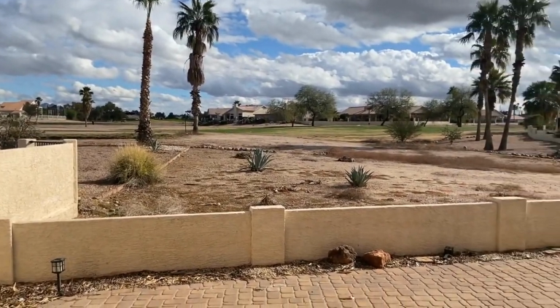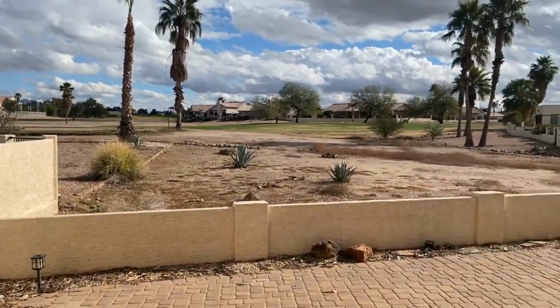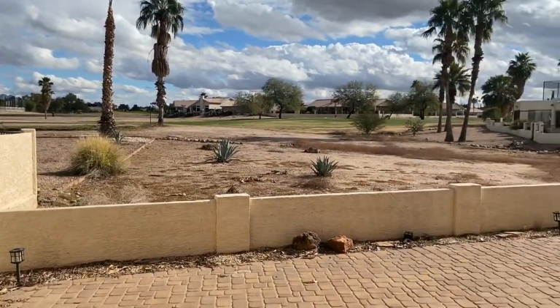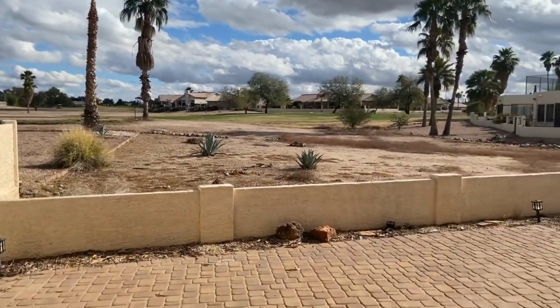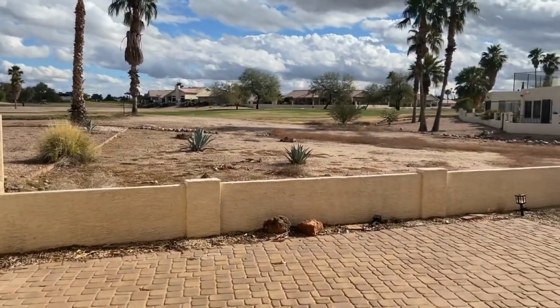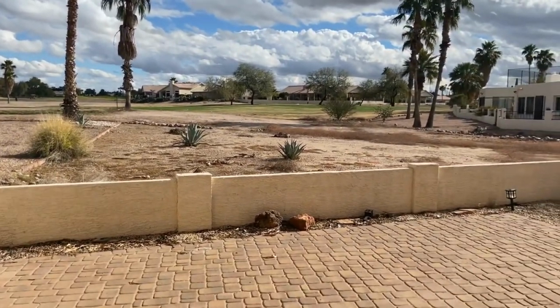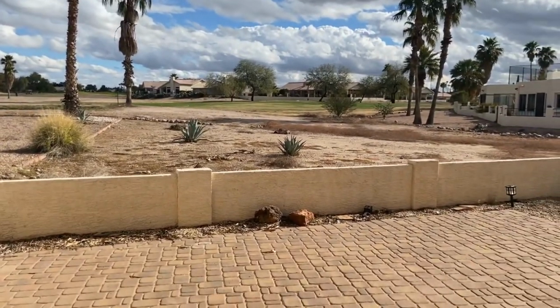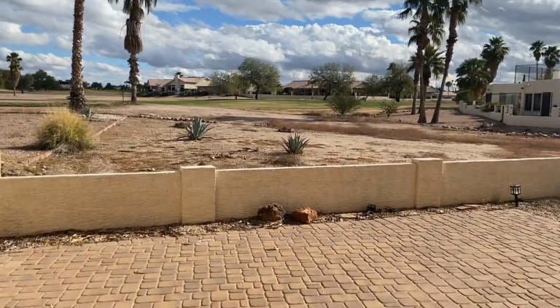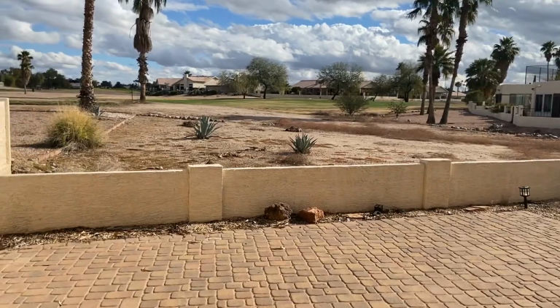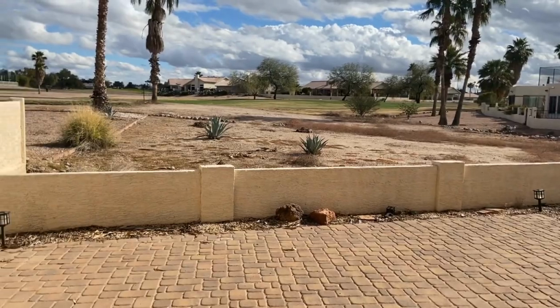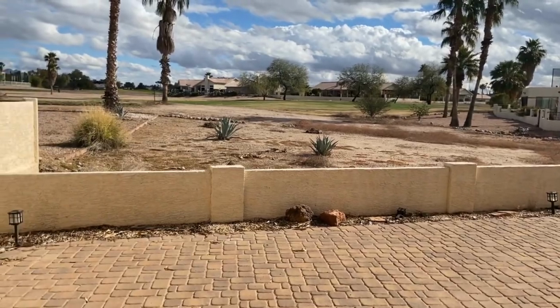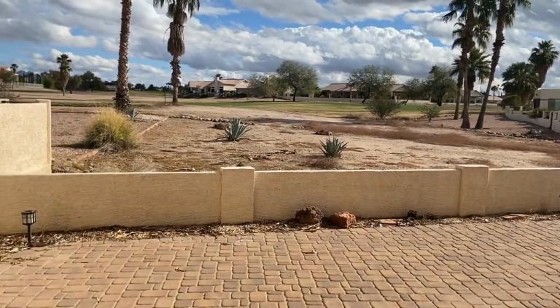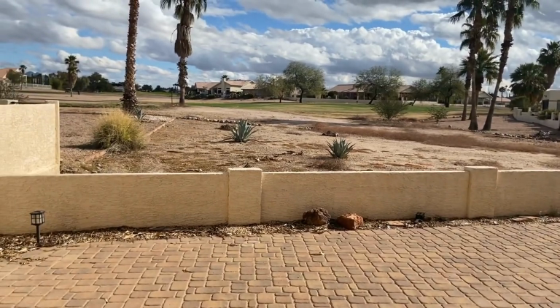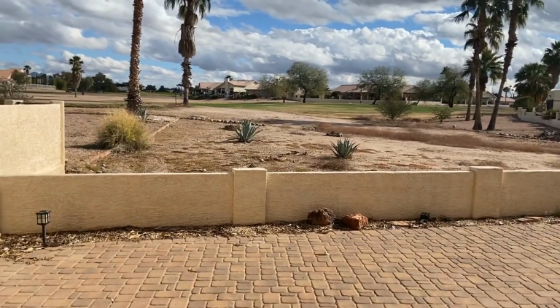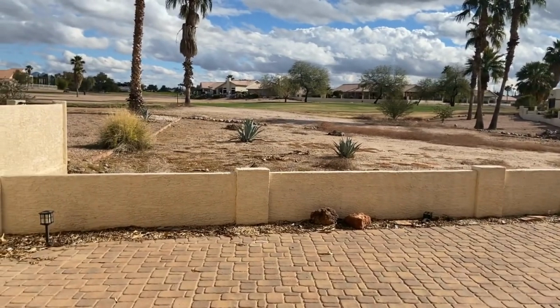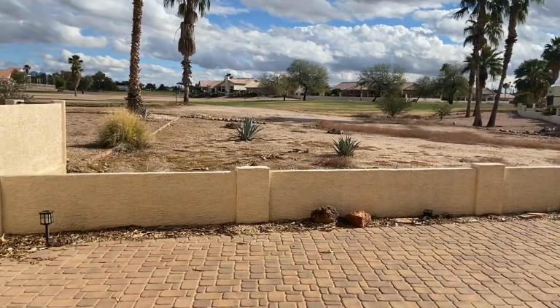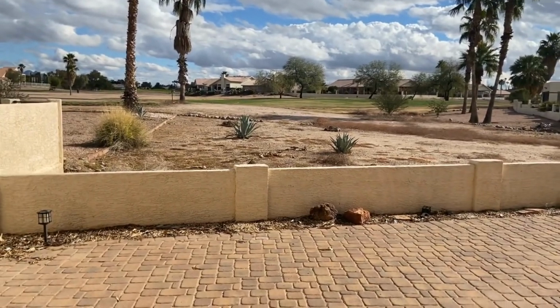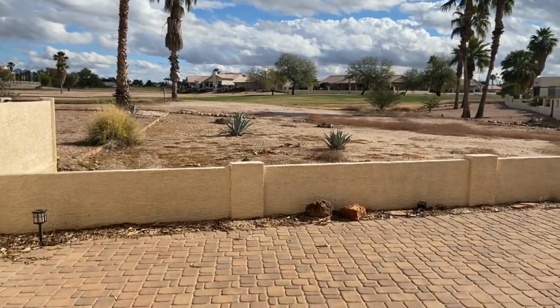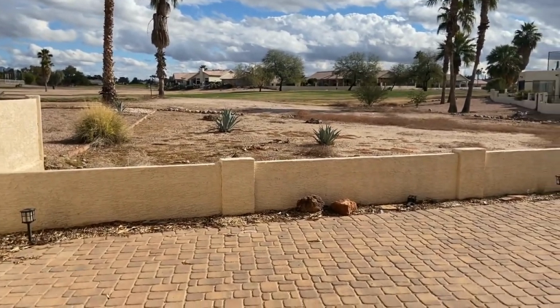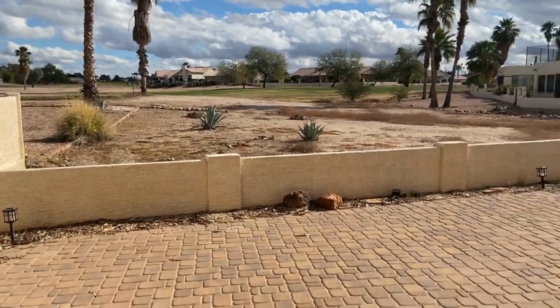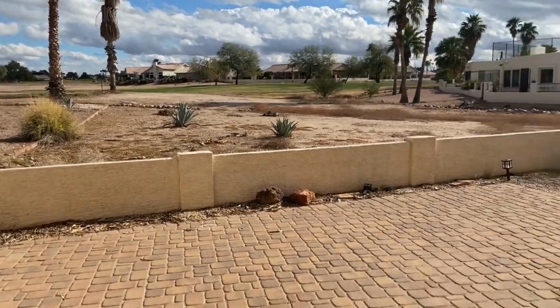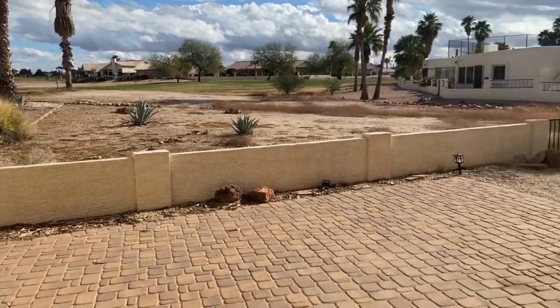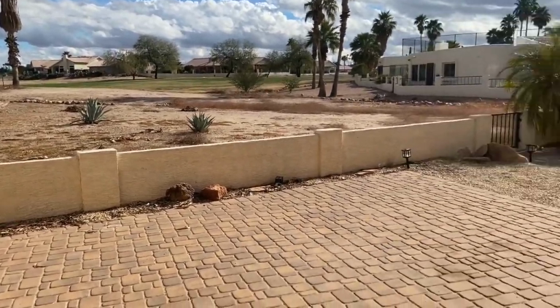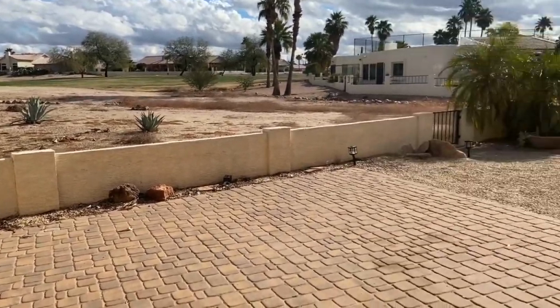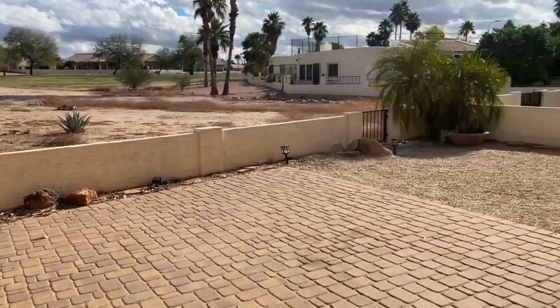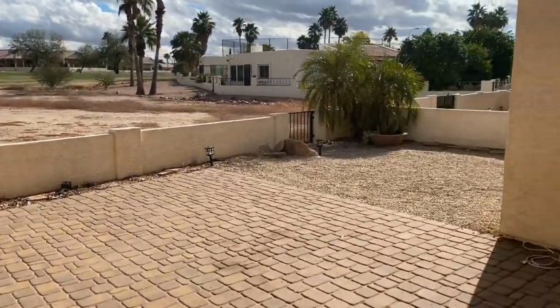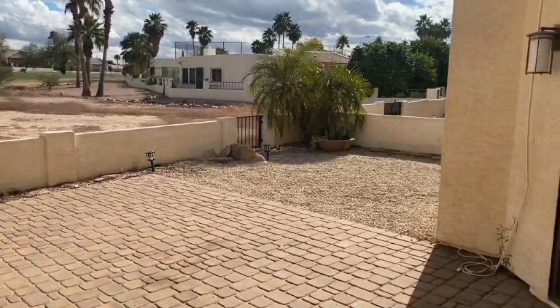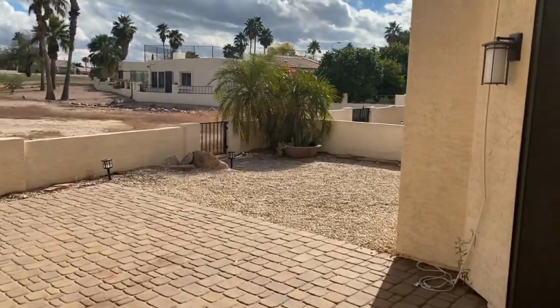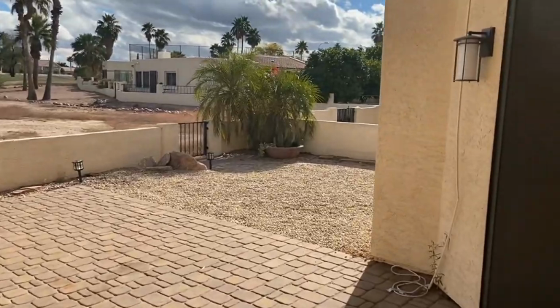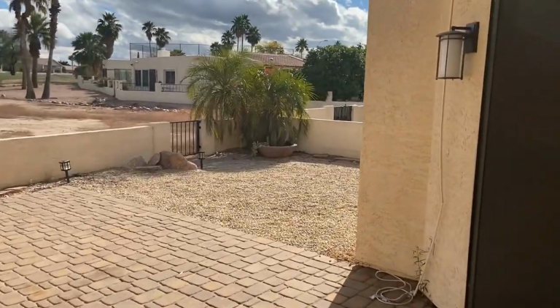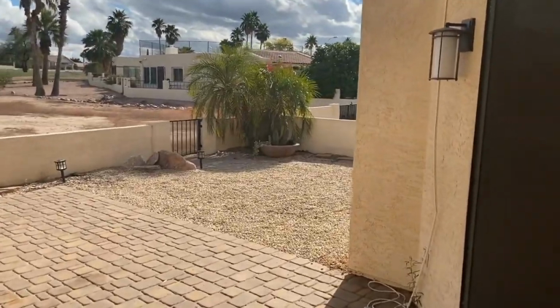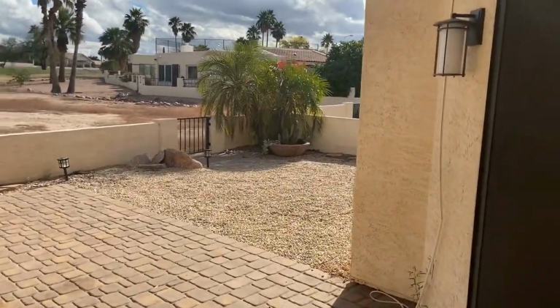The bedroom does walk out onto the patio and it does overlook the golf course. At this time of the year the landscaping is not as green — we are in winter here.